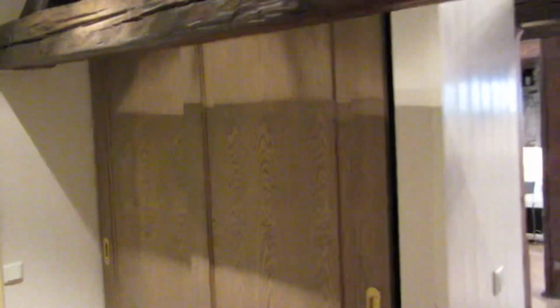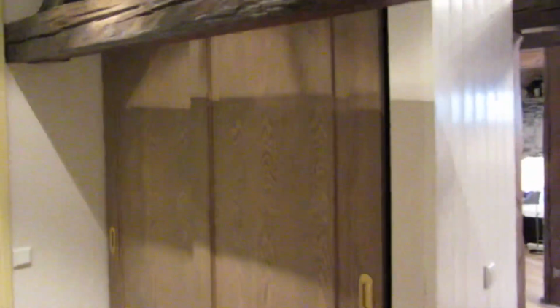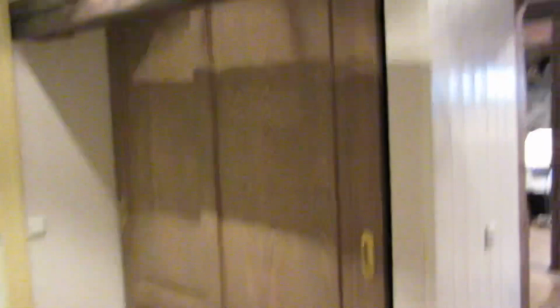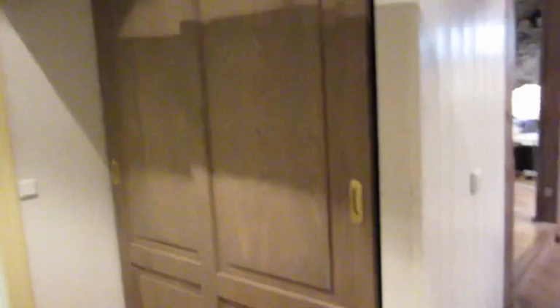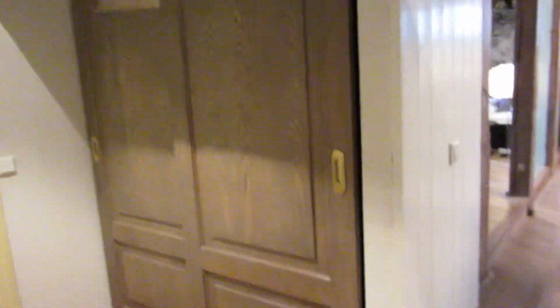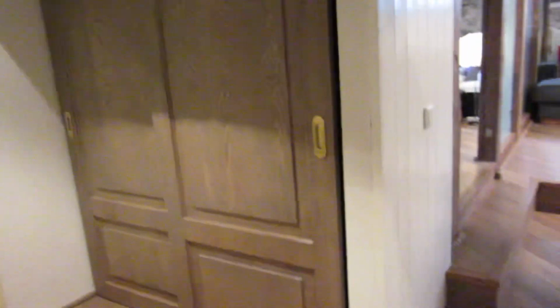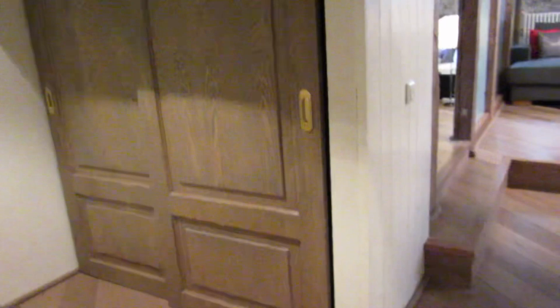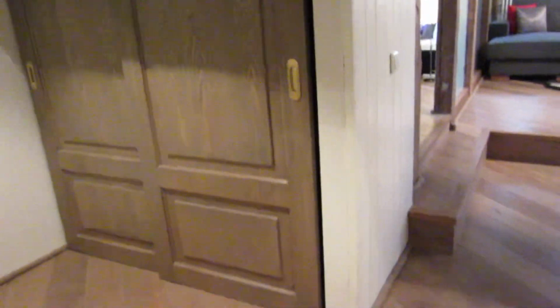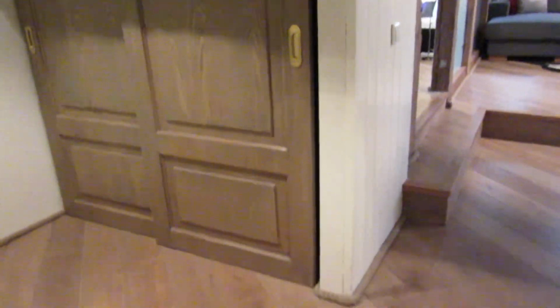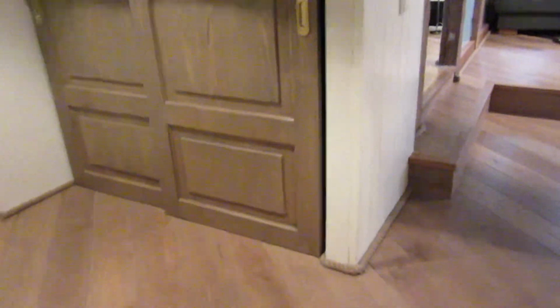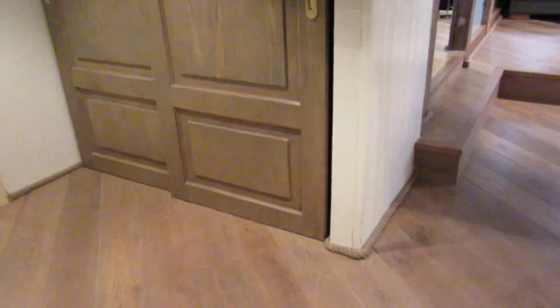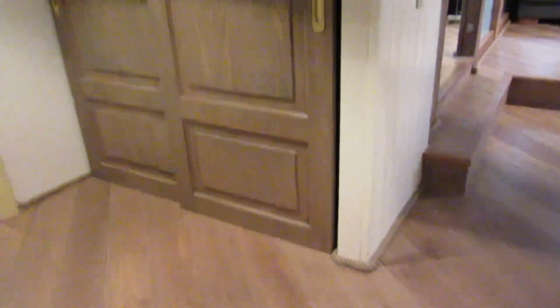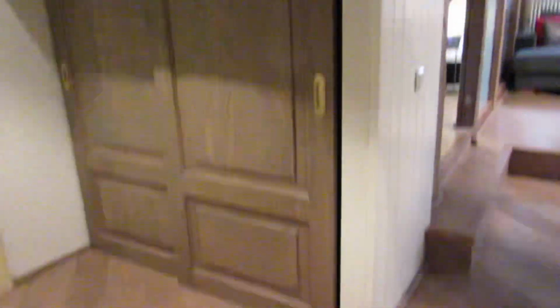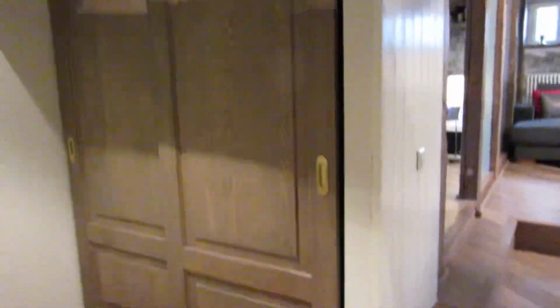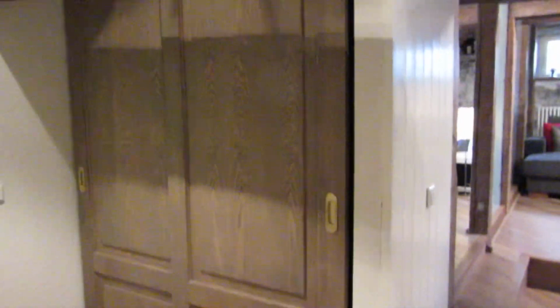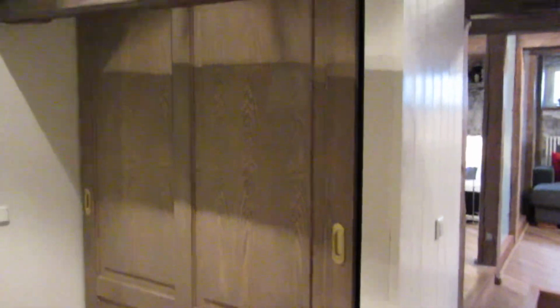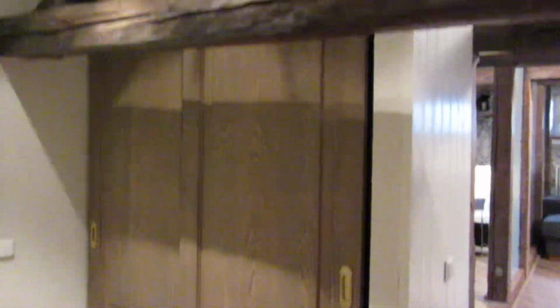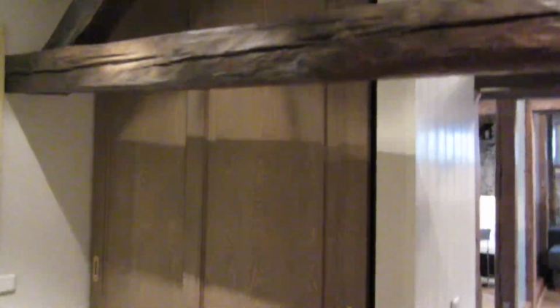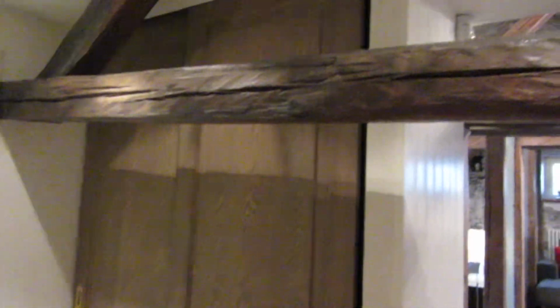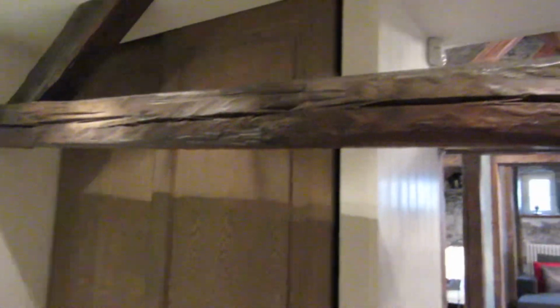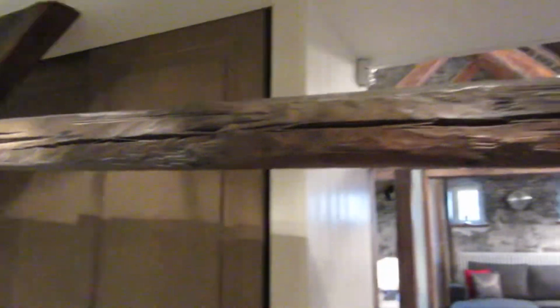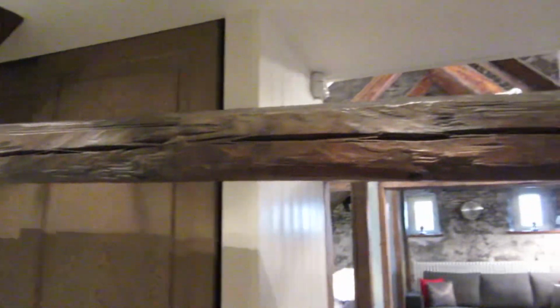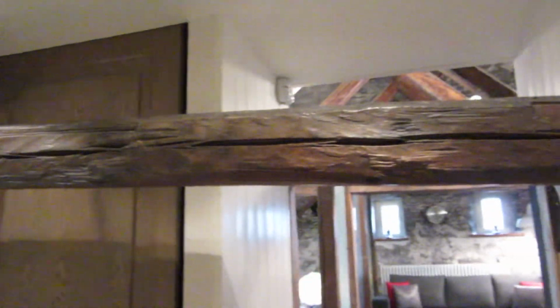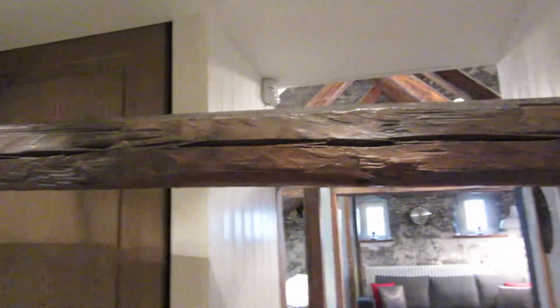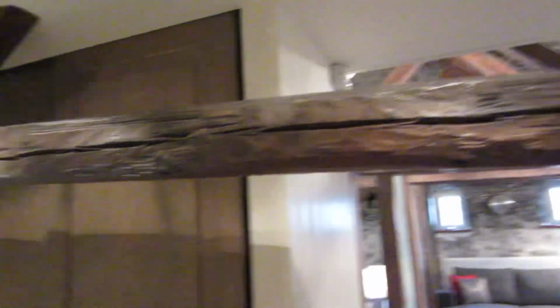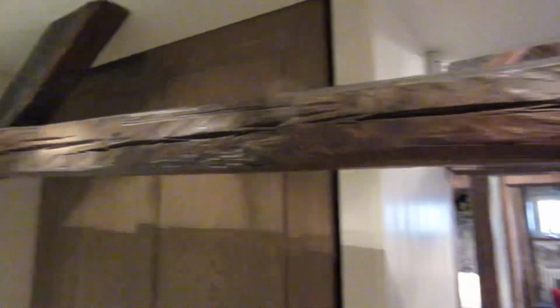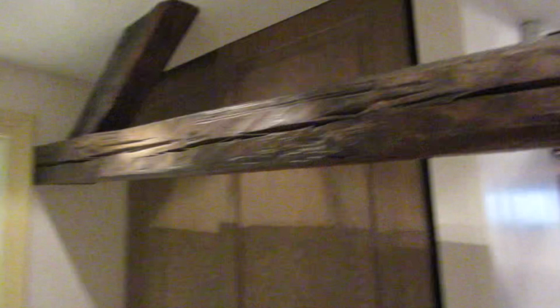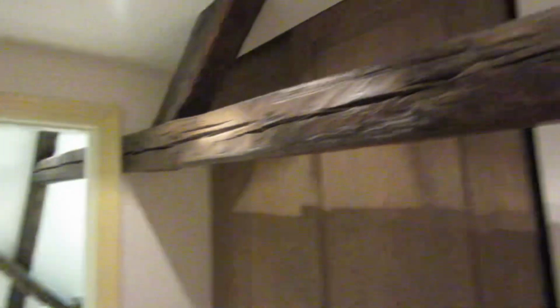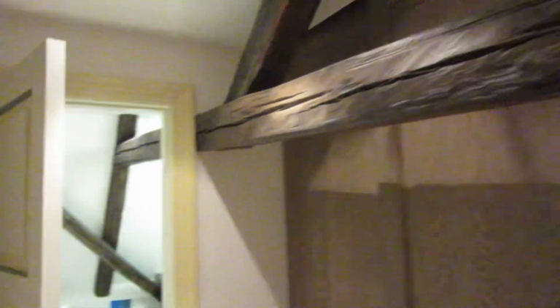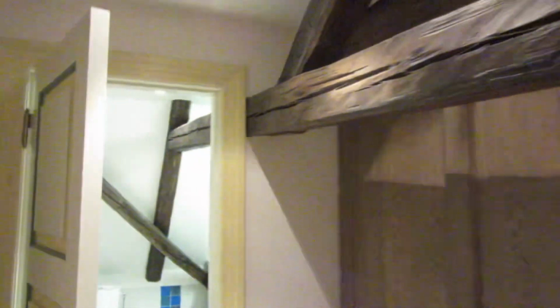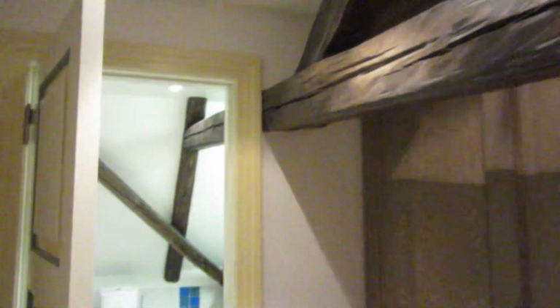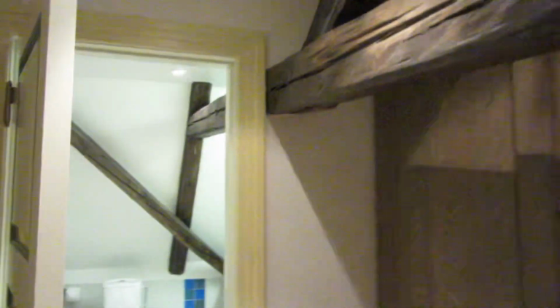There's the closet. It's actually pretty big. It doesn't look like that, but you'll see there are beams everywhere.